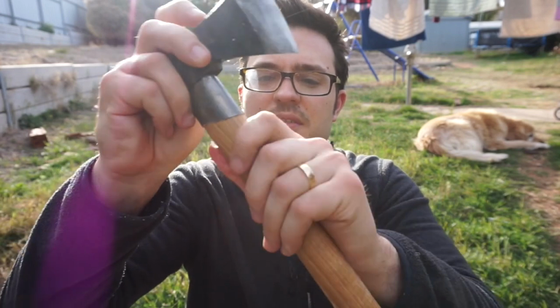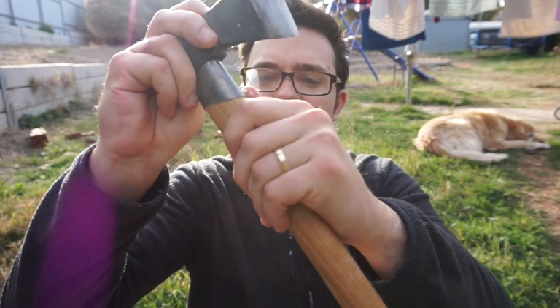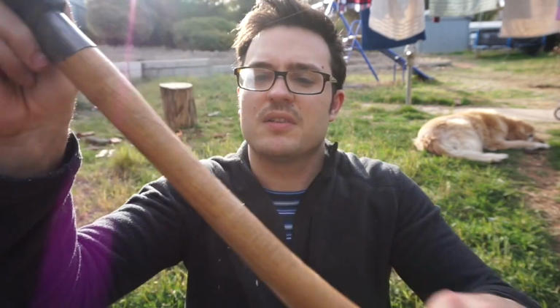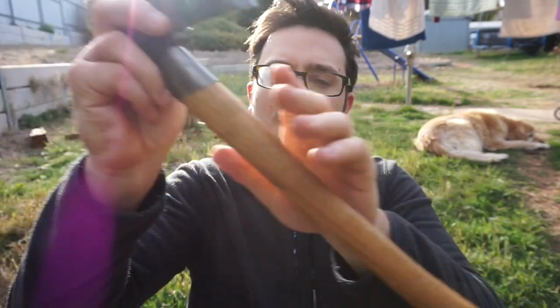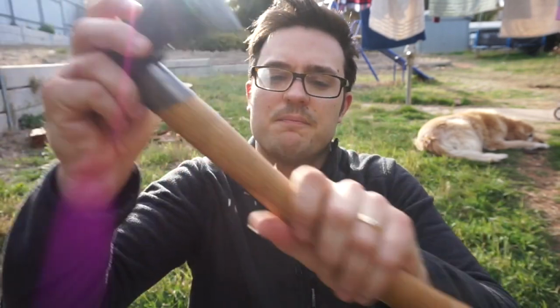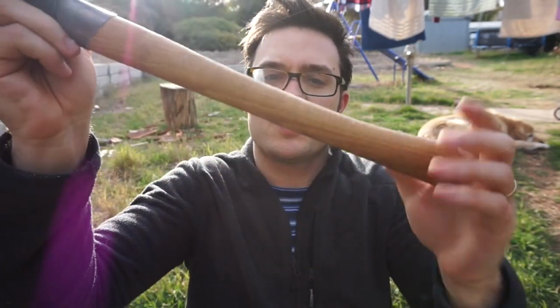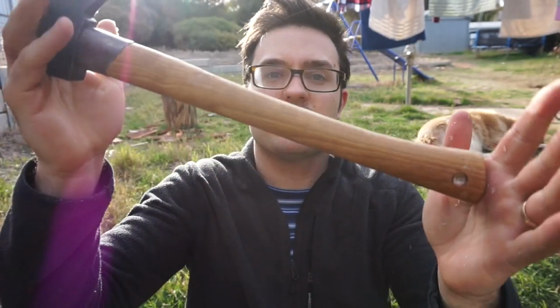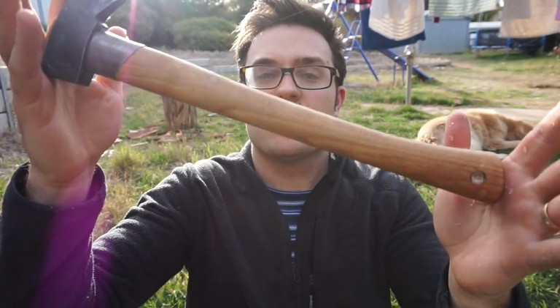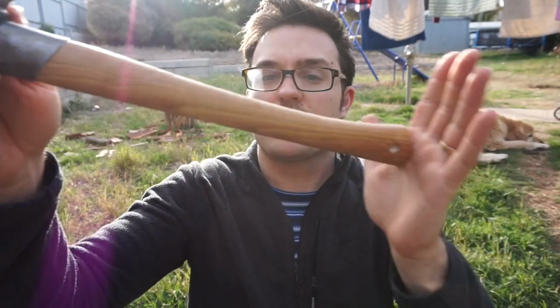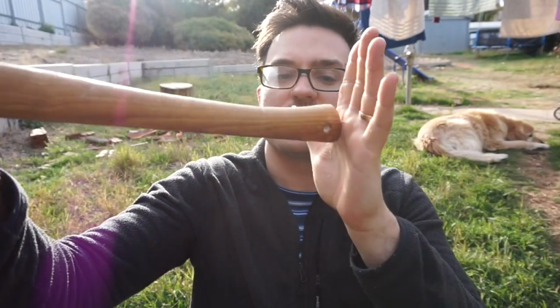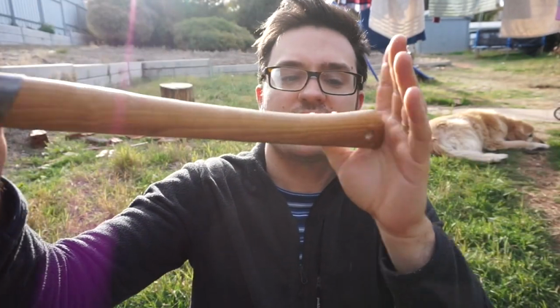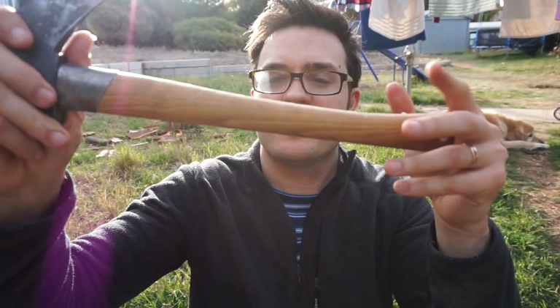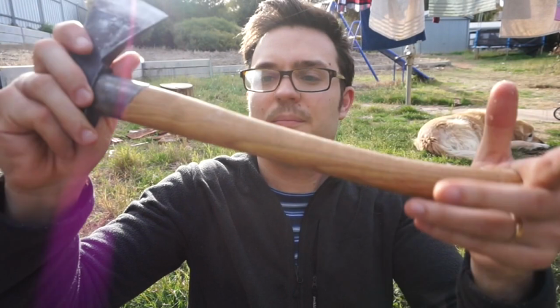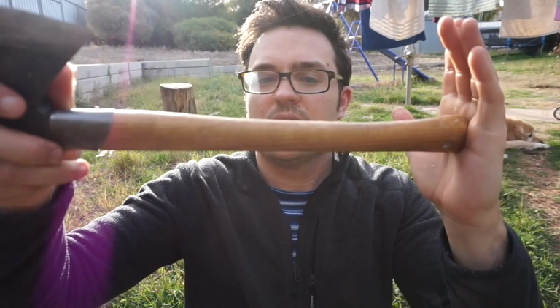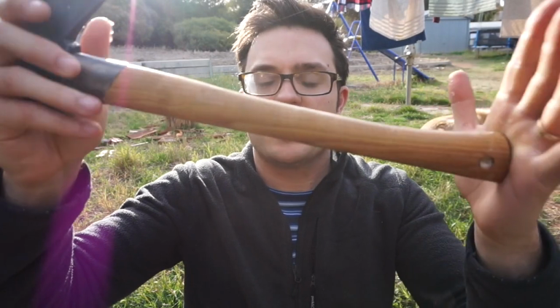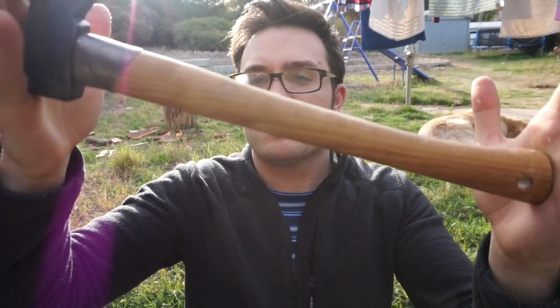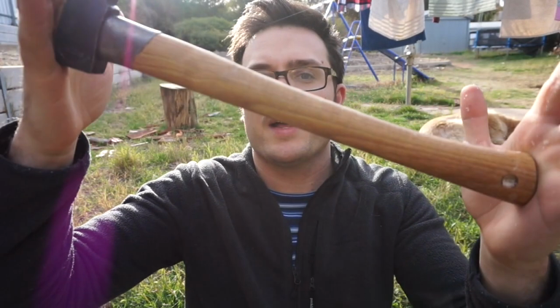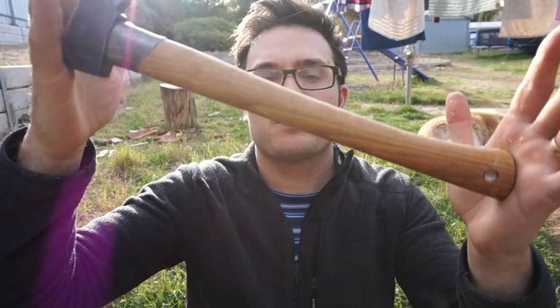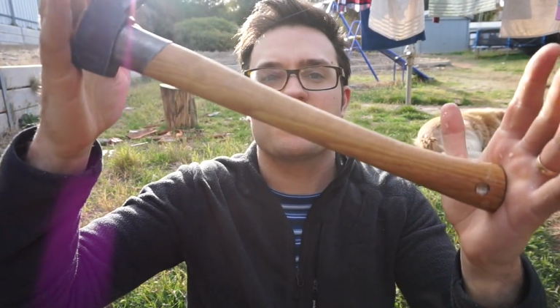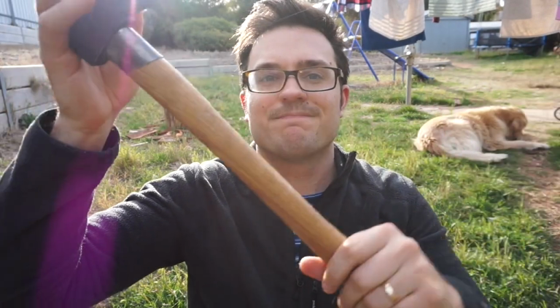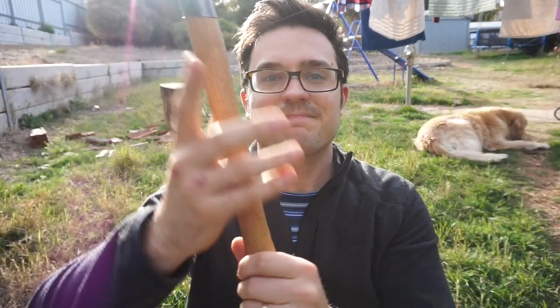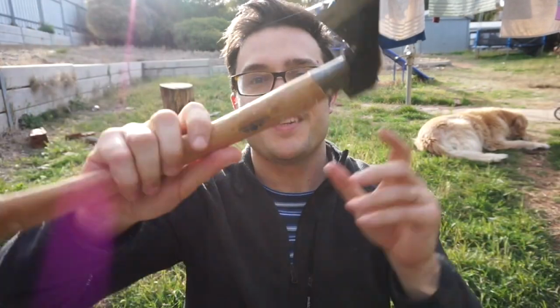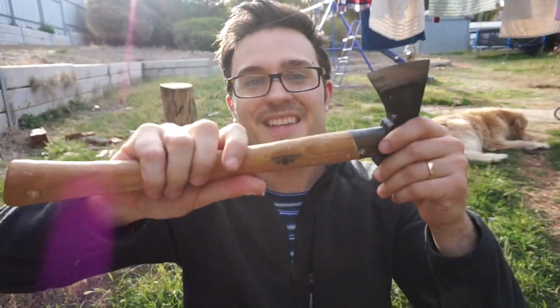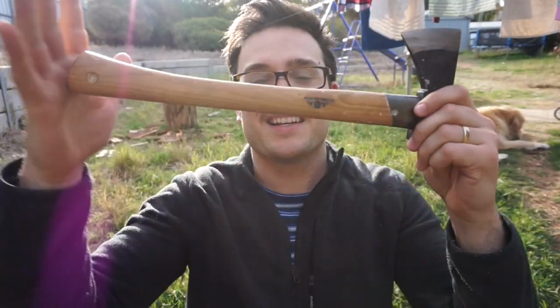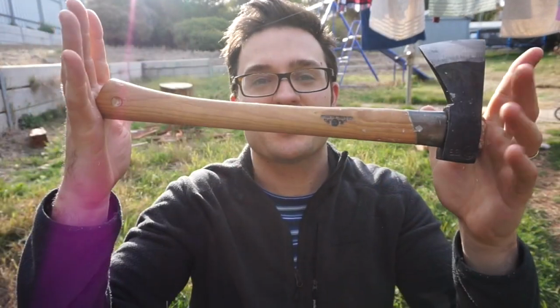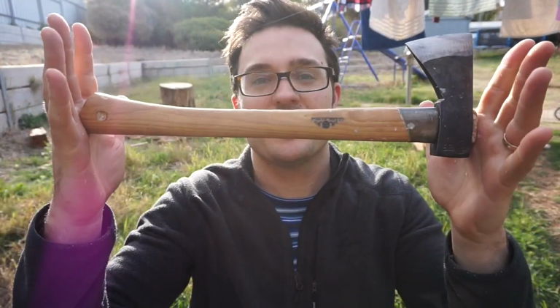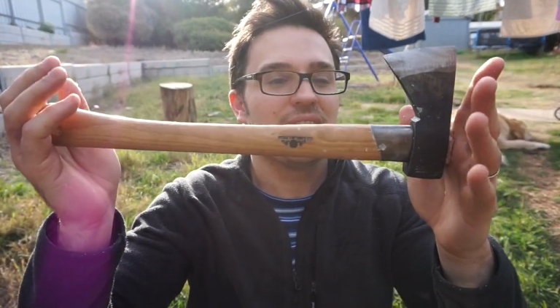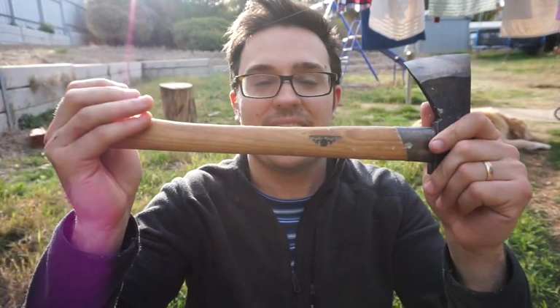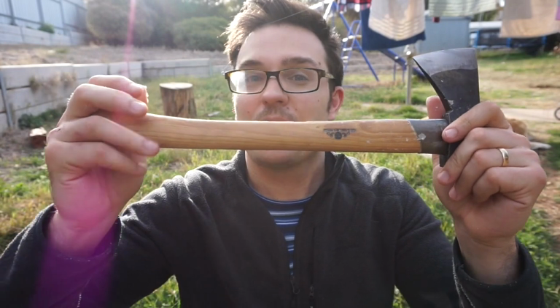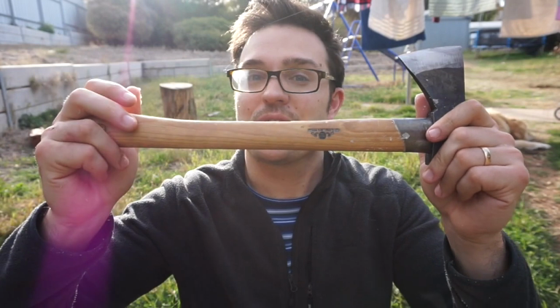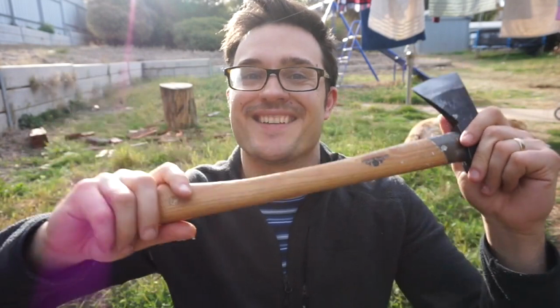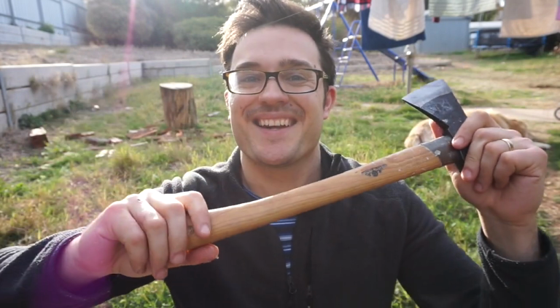So there you go — completely waterproof I would suggest, and pretty element proof as well. So that's a nice little video. I hope you enjoyed. See you later.